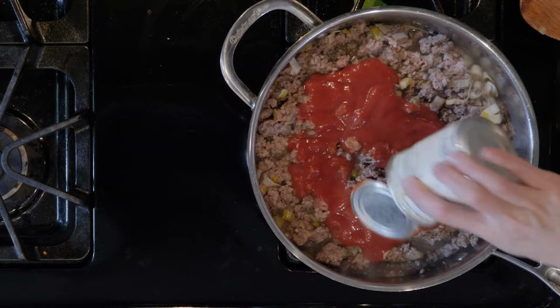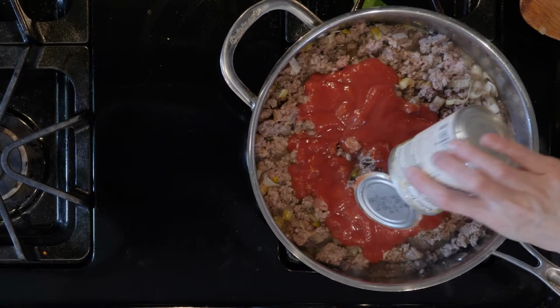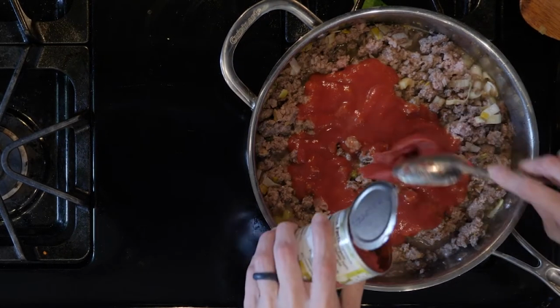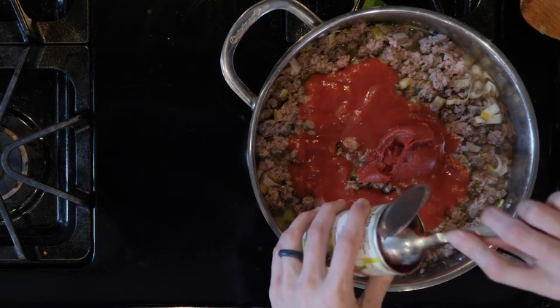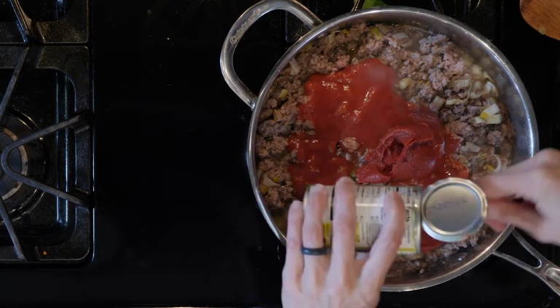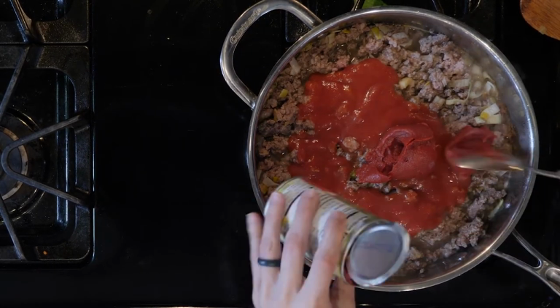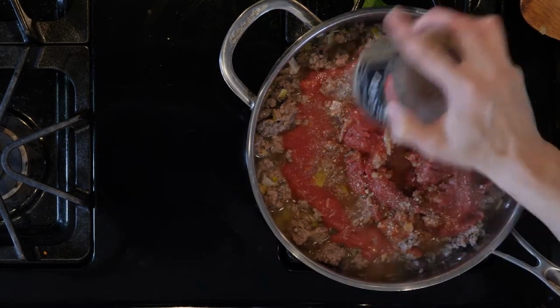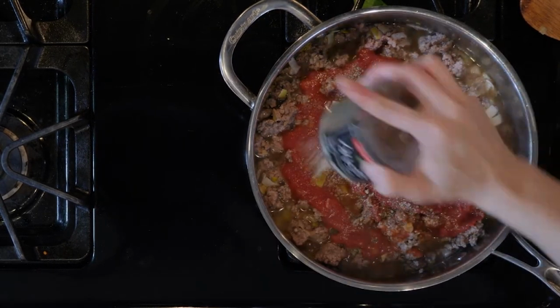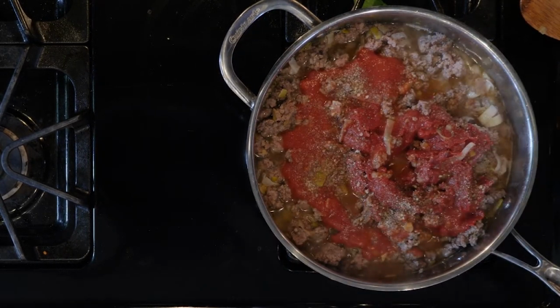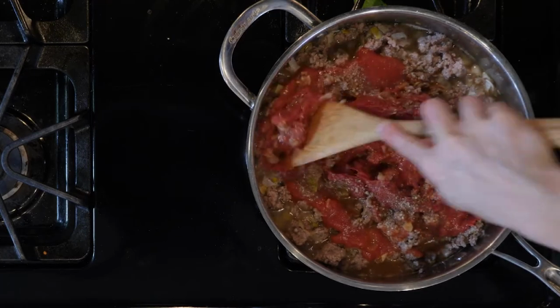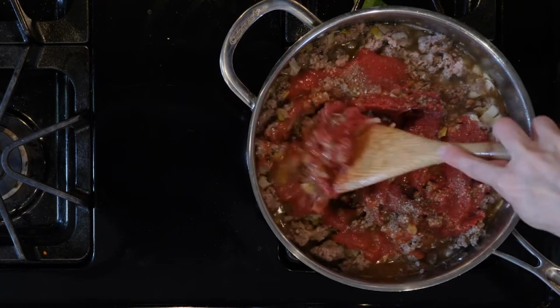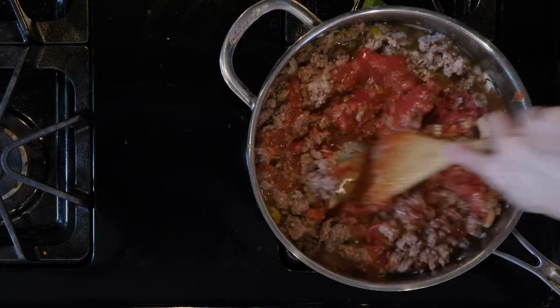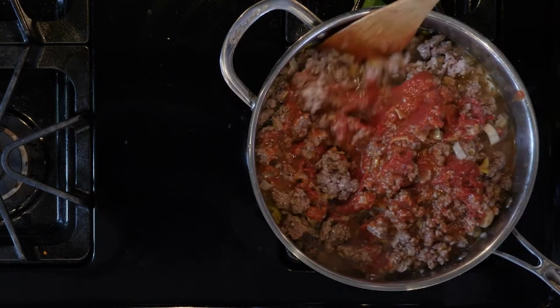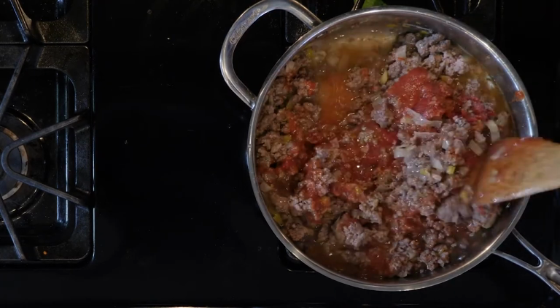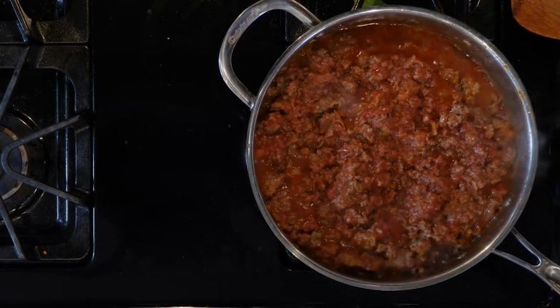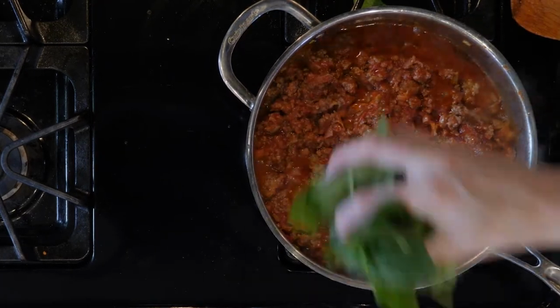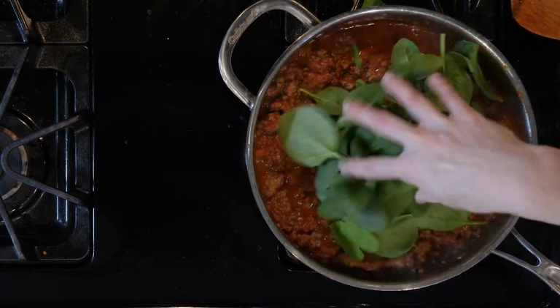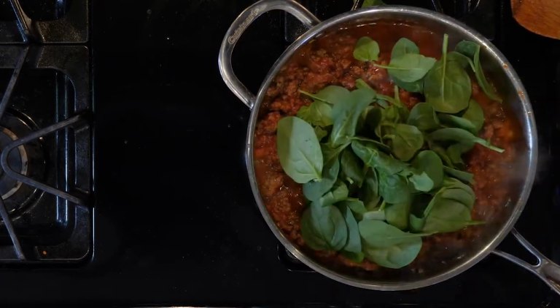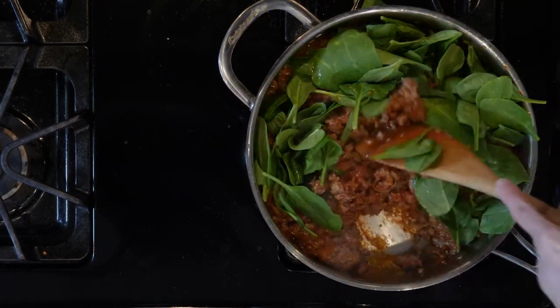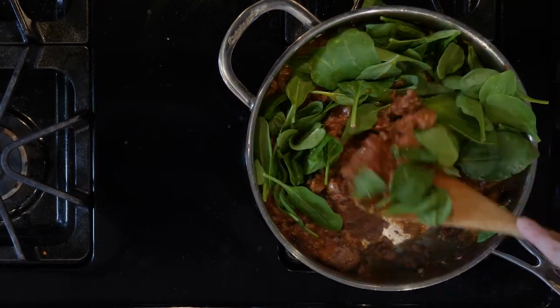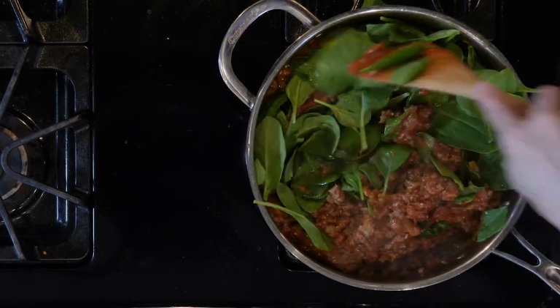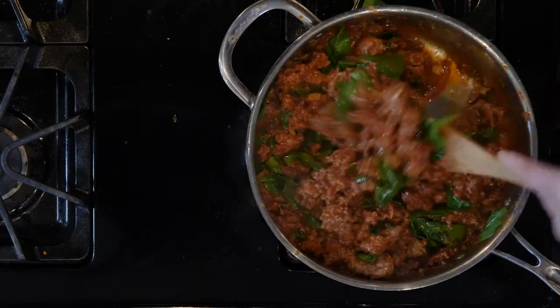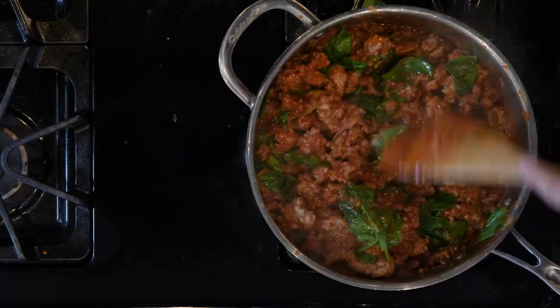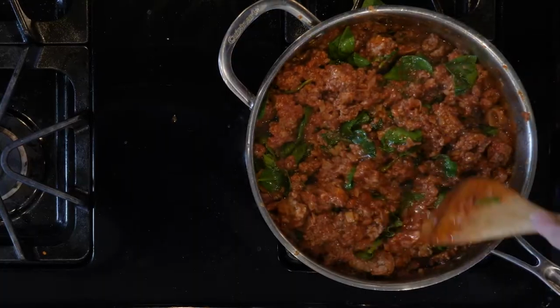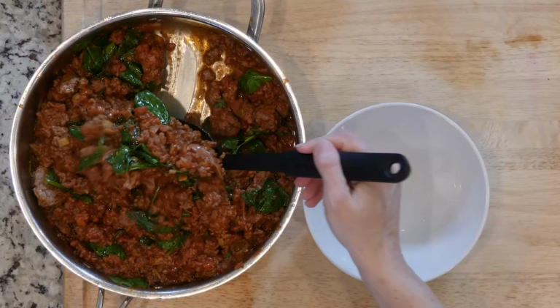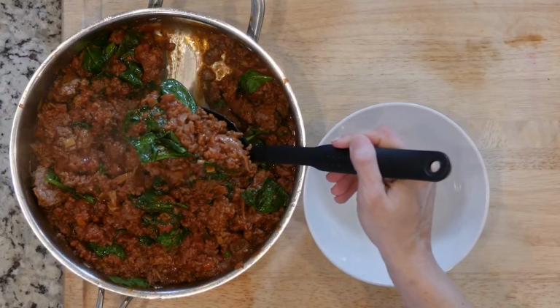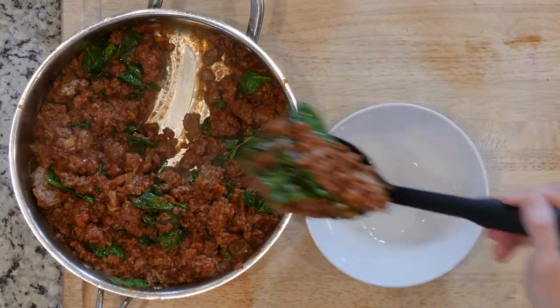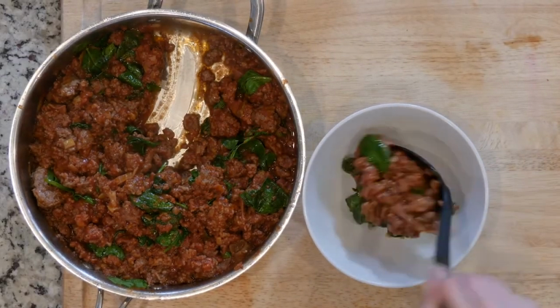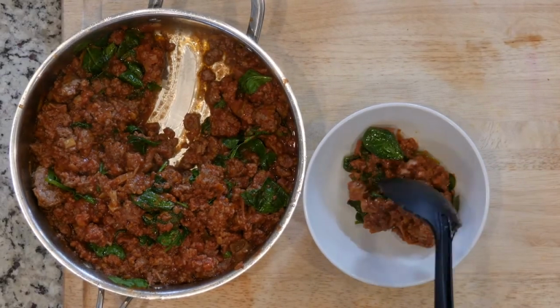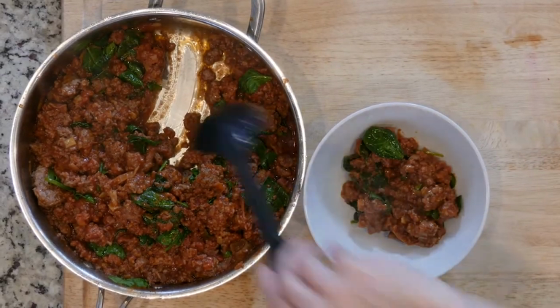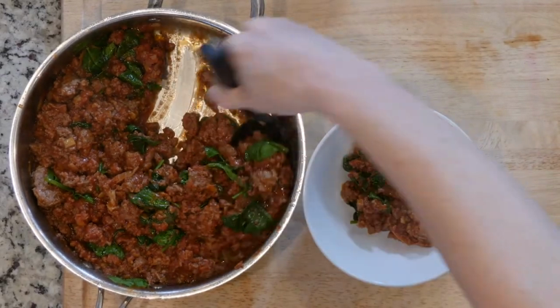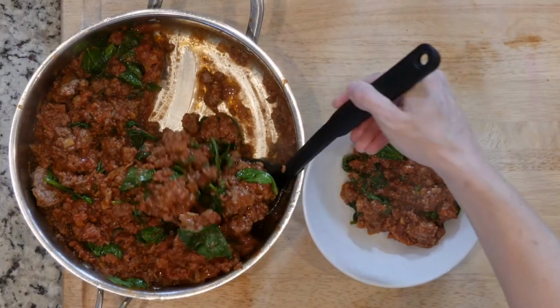Next, add the tomato sauce and paste with some seasoning salt. Mix everything together and cook for five minutes. Add the spinach and mix in for a minute or two. Once done, turn off the heat.